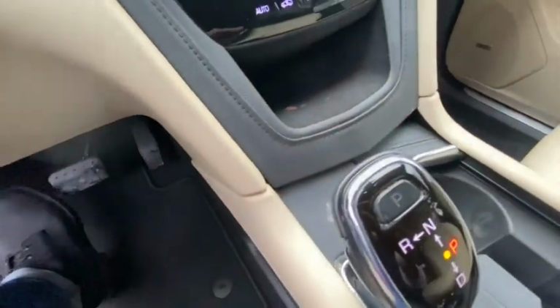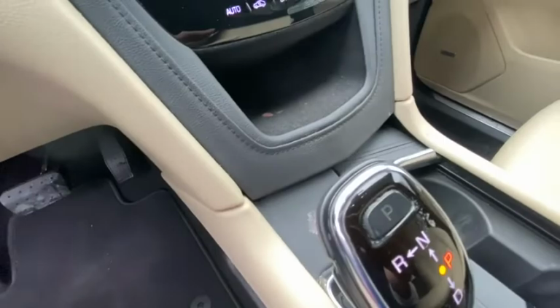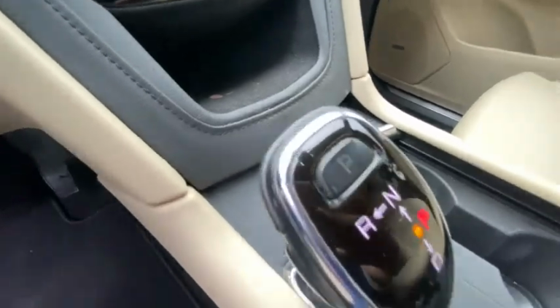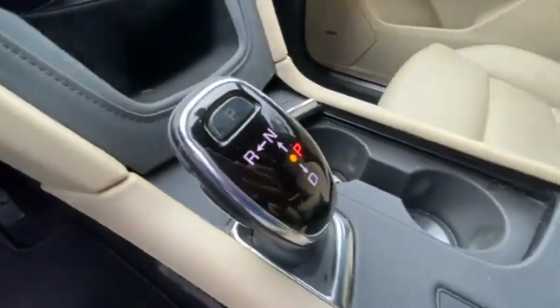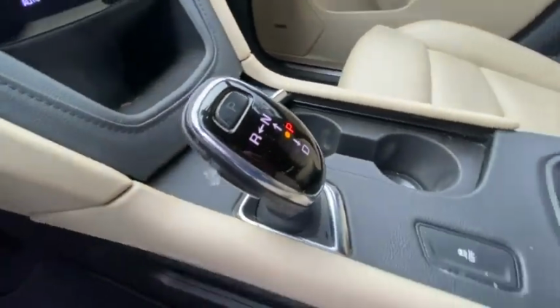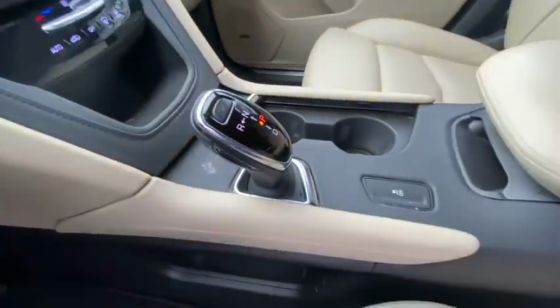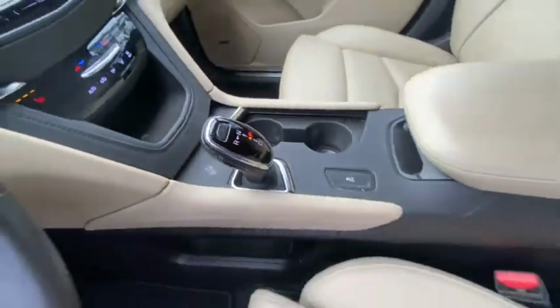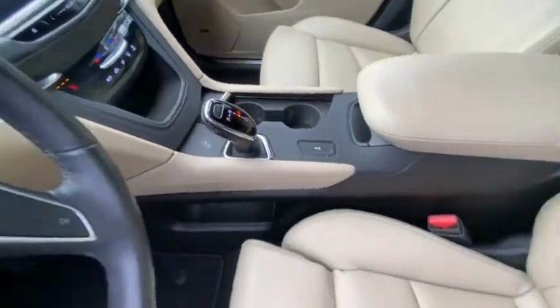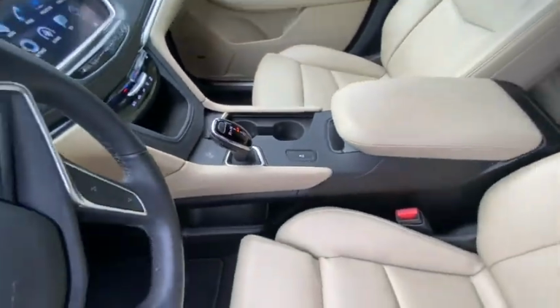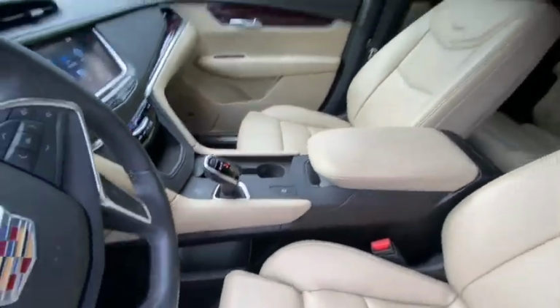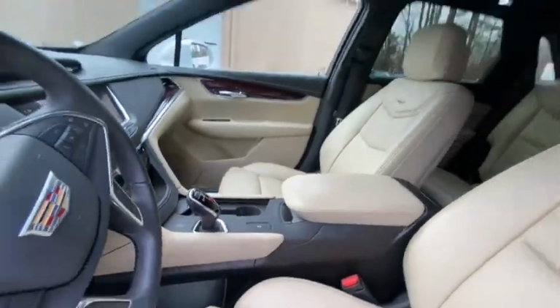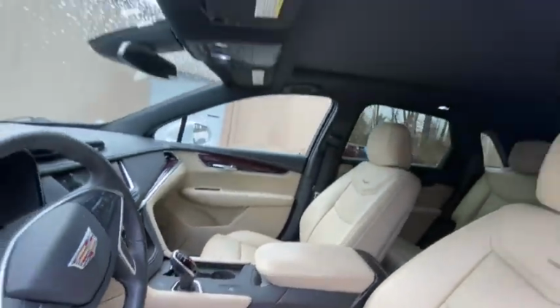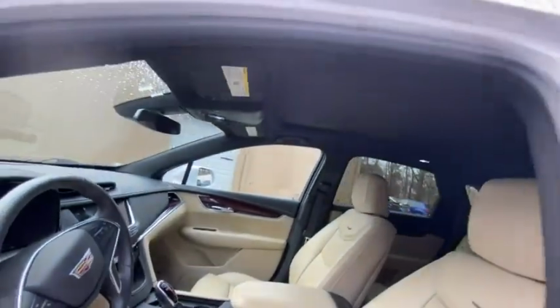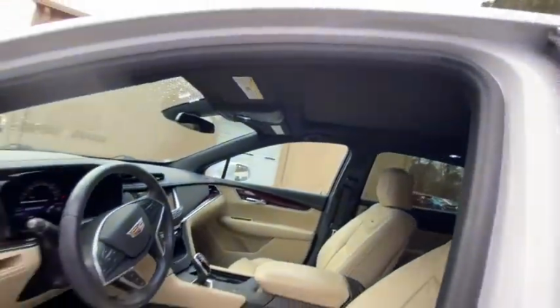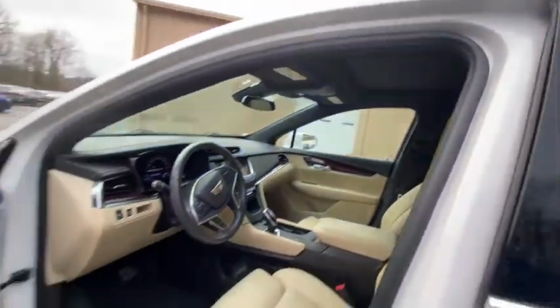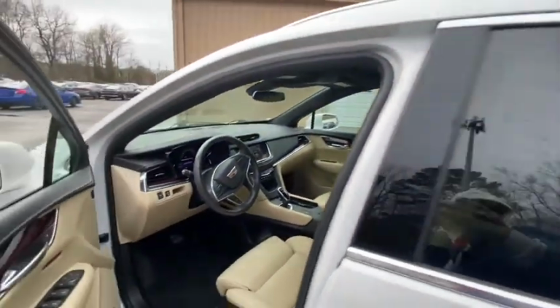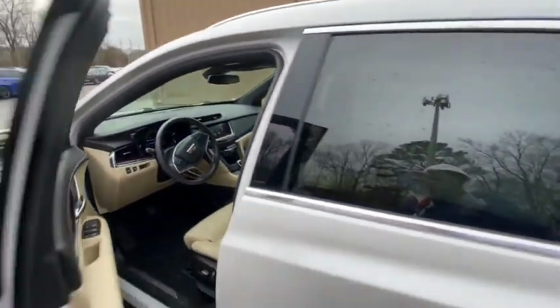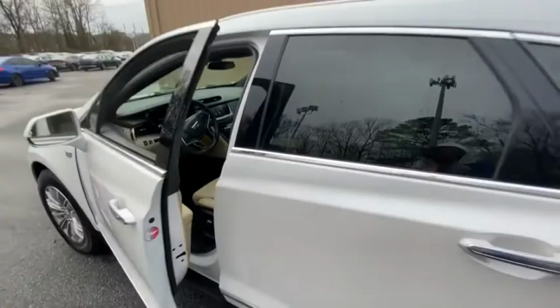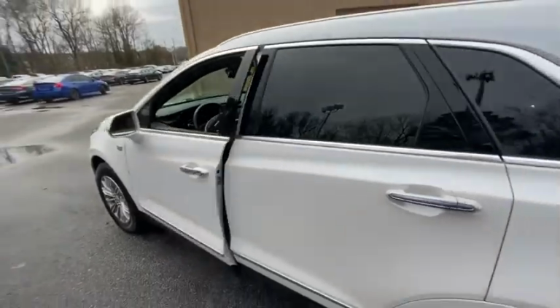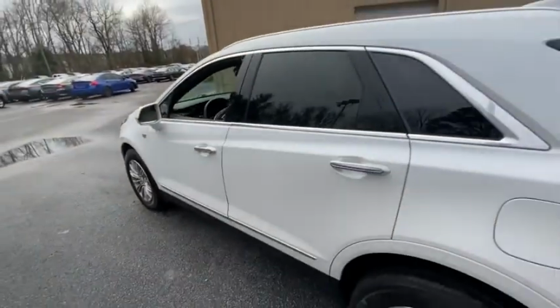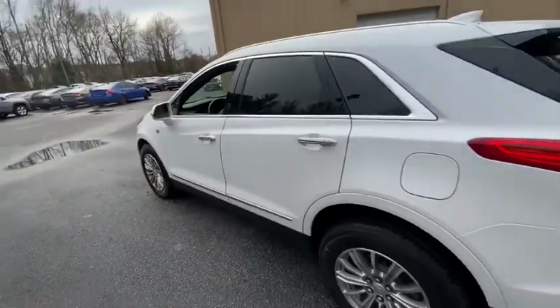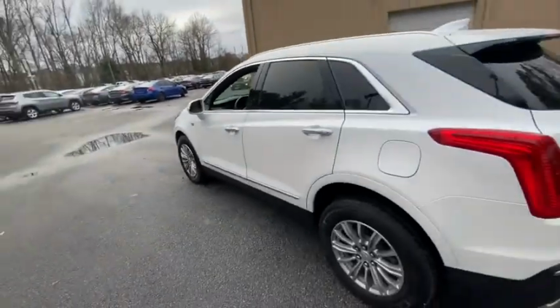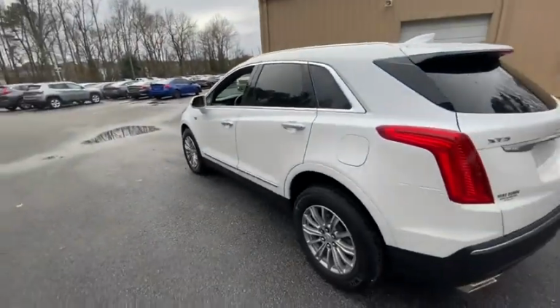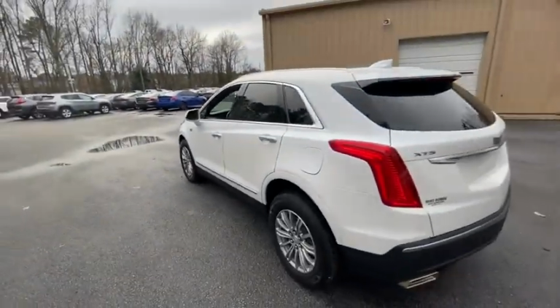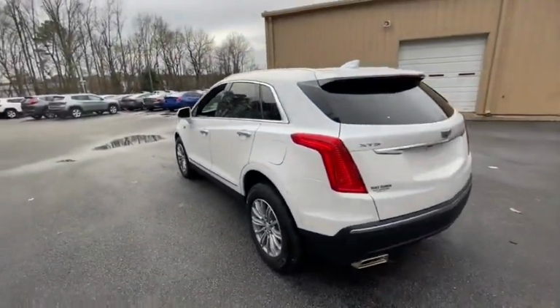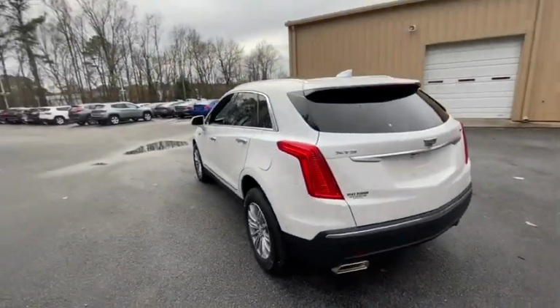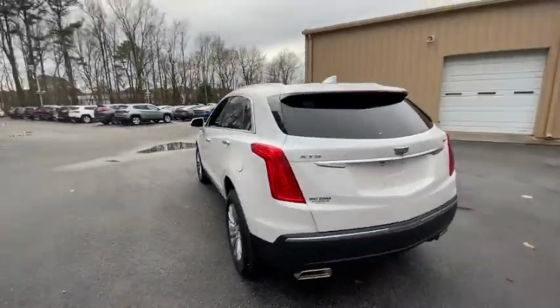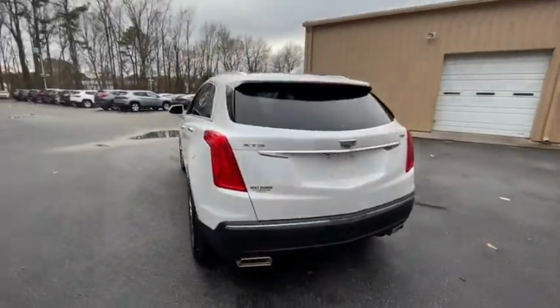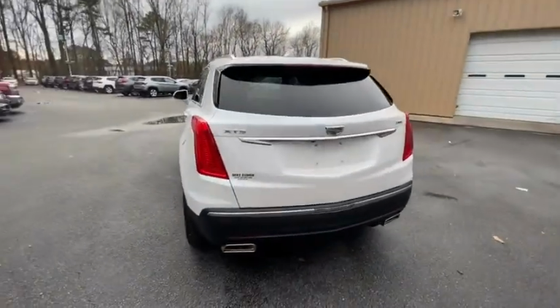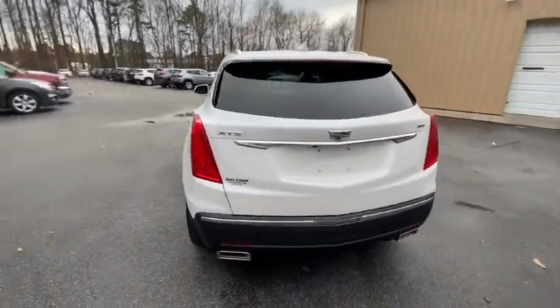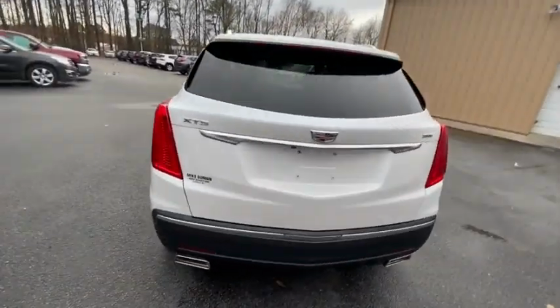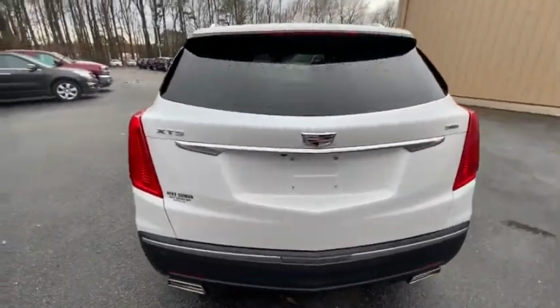Alloy wheels, four wheel independent suspension, four wheel disc brakes, eight speakers, universal garage door opener, electronic stability control, rear window defroster.